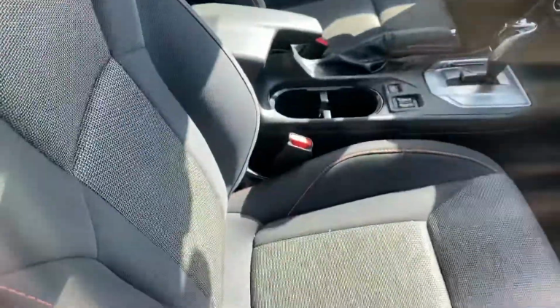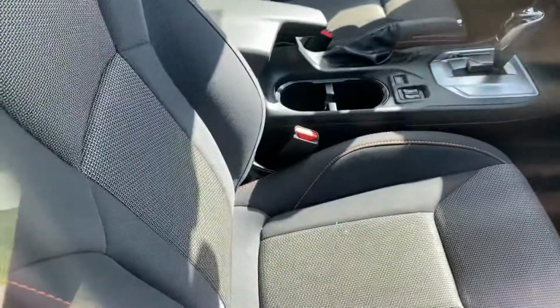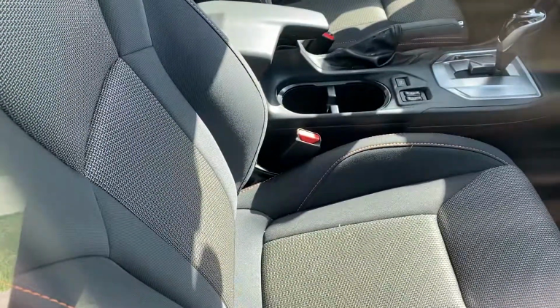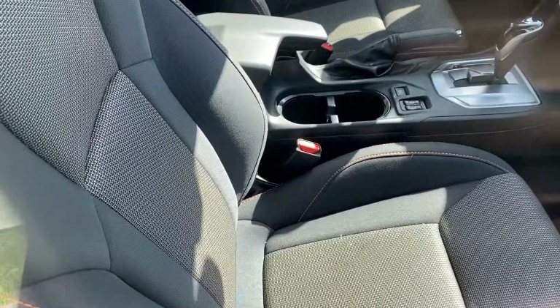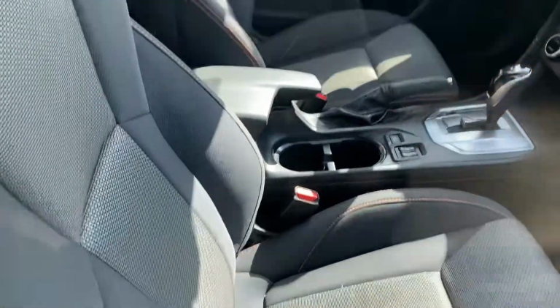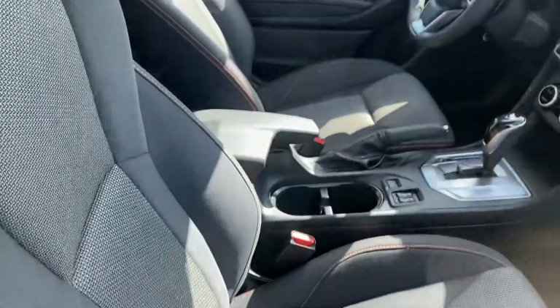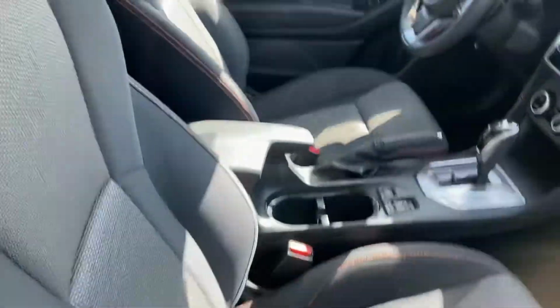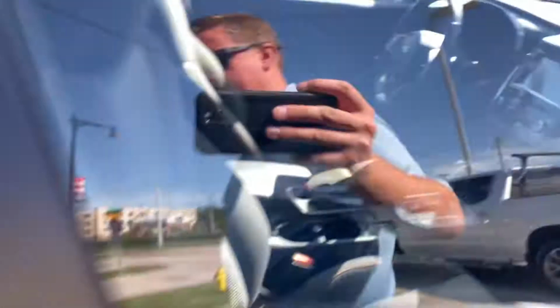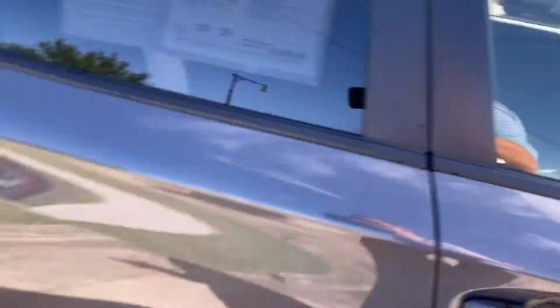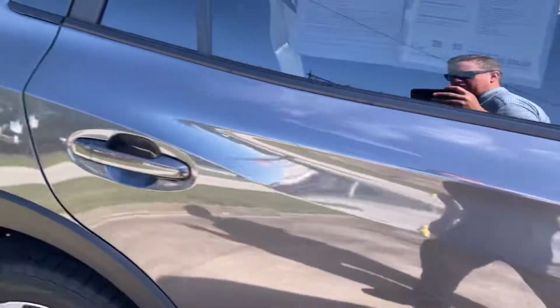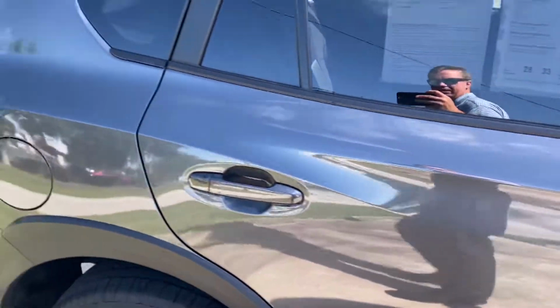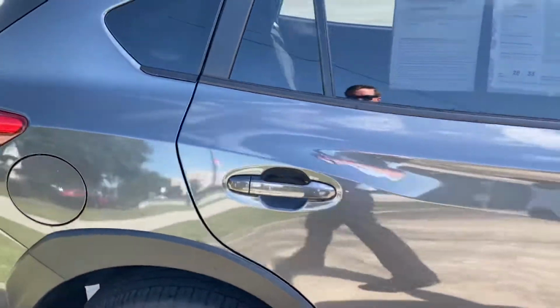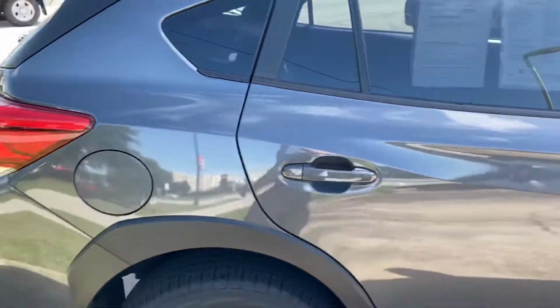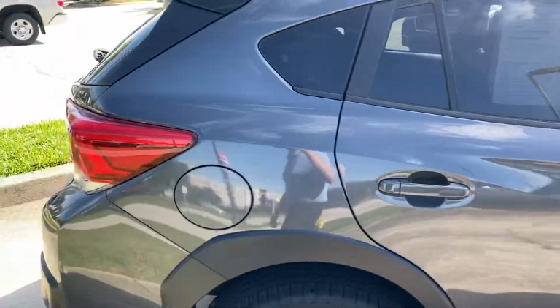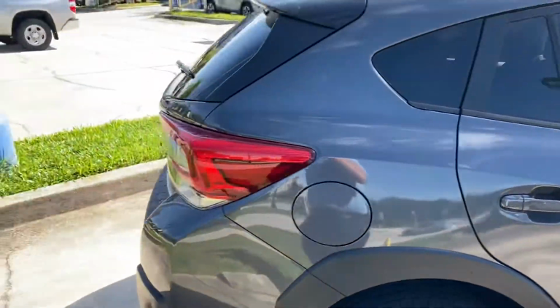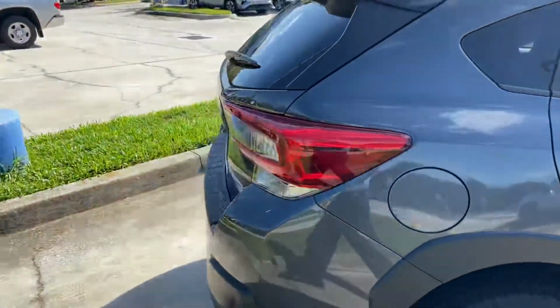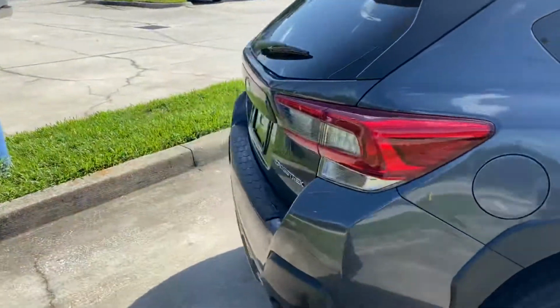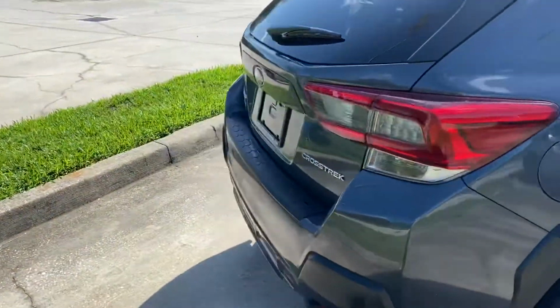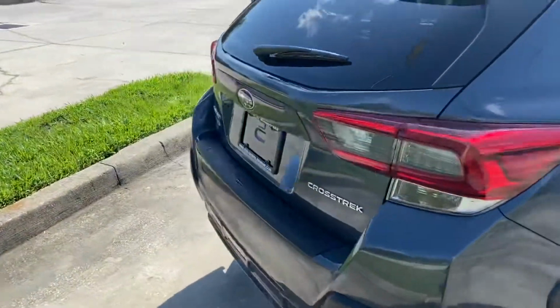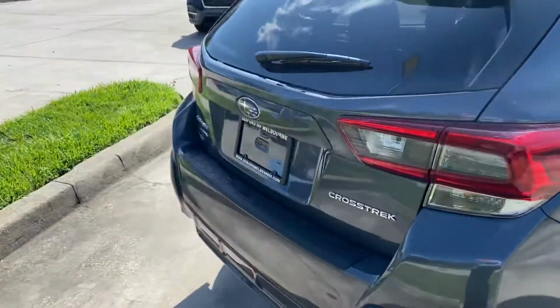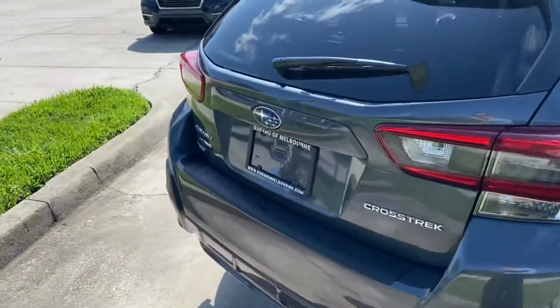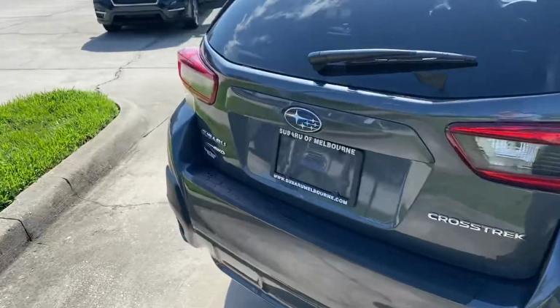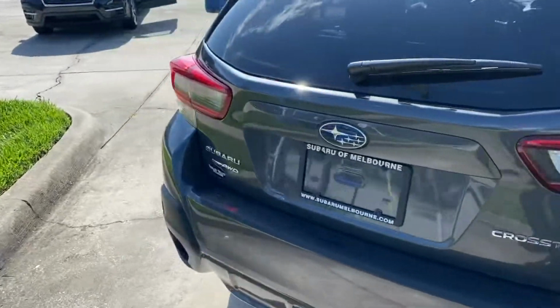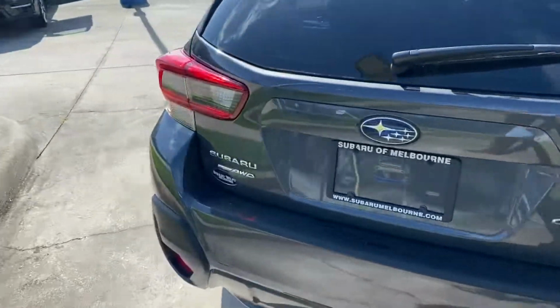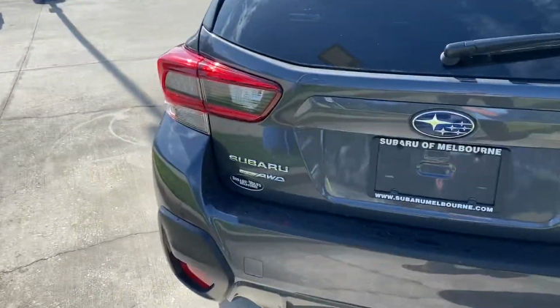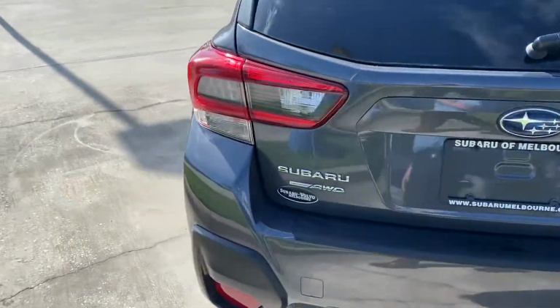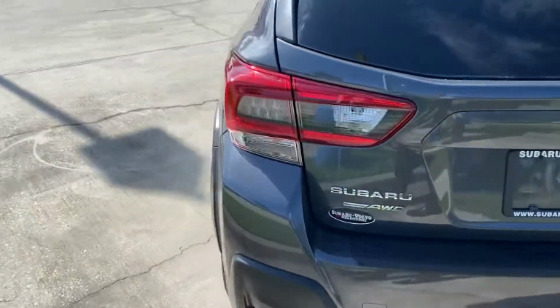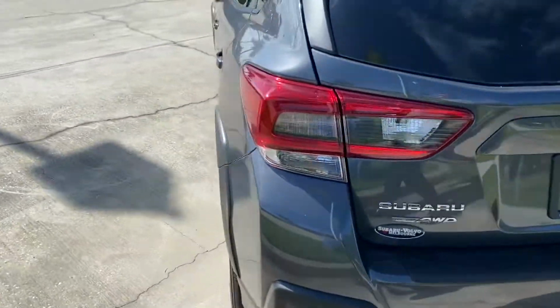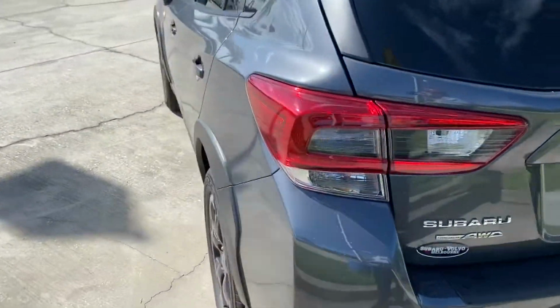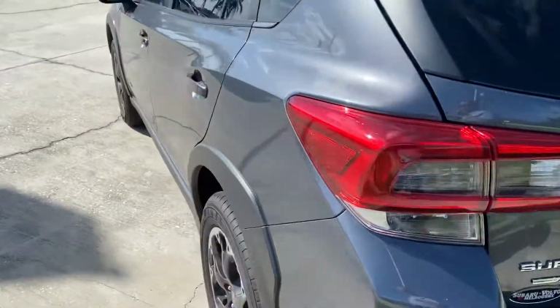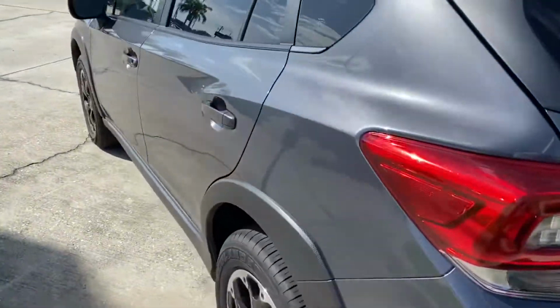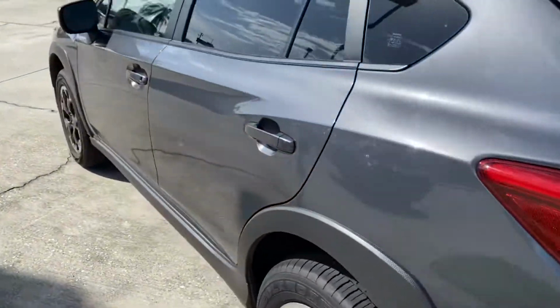Beautiful interior on this one. This one is a premium model. Beautiful cars, great ground clearance, all-wheel drive.